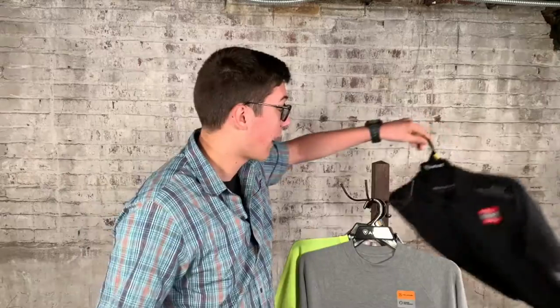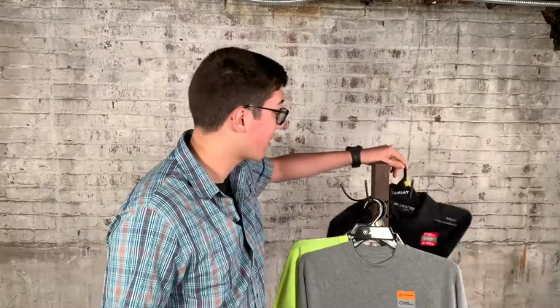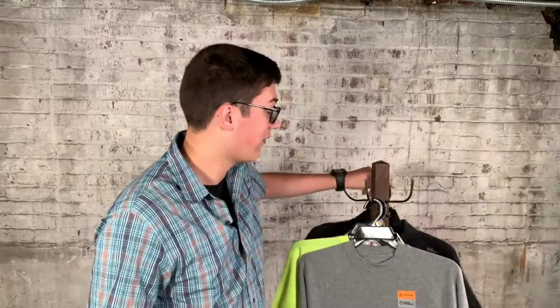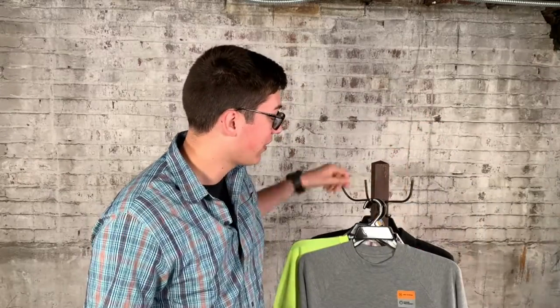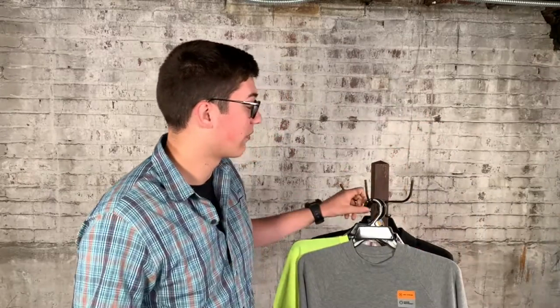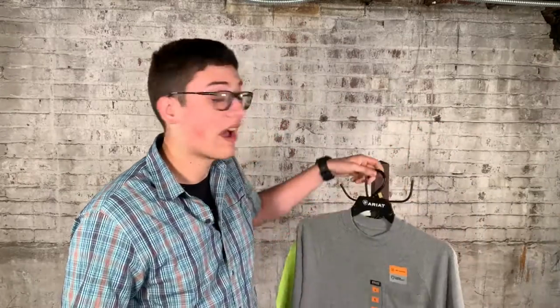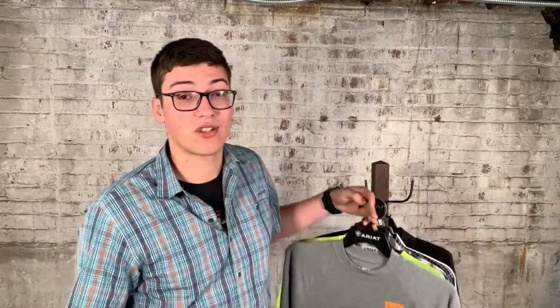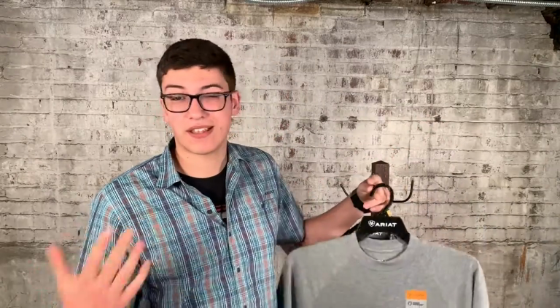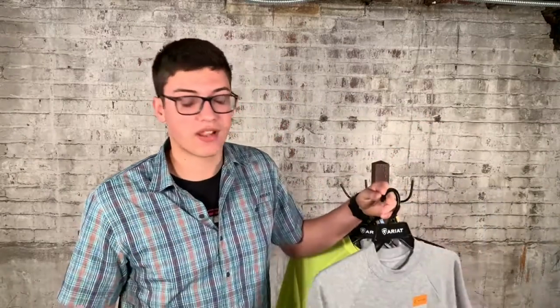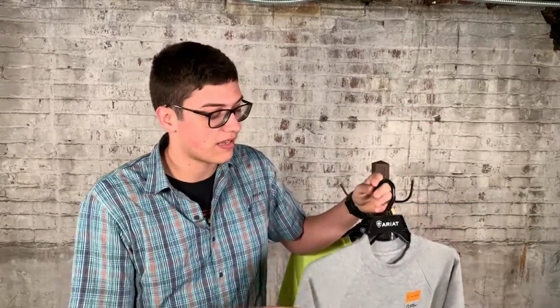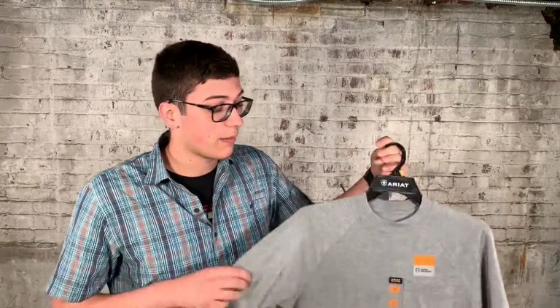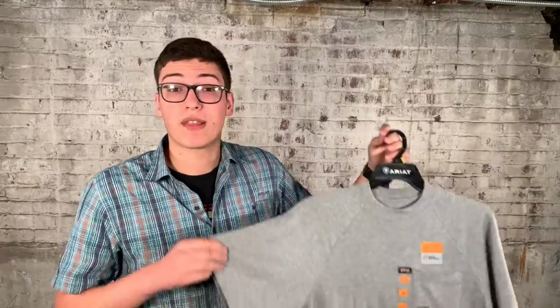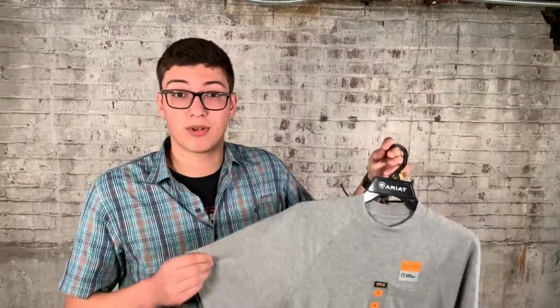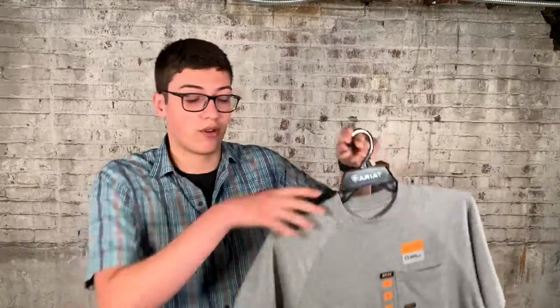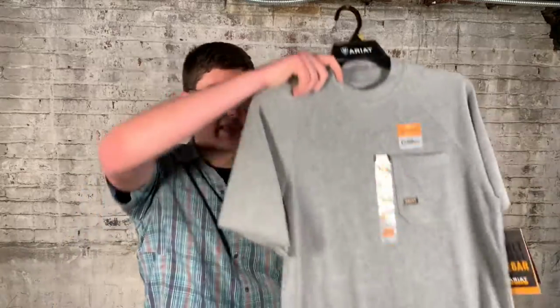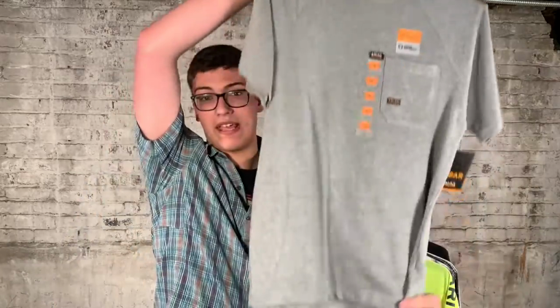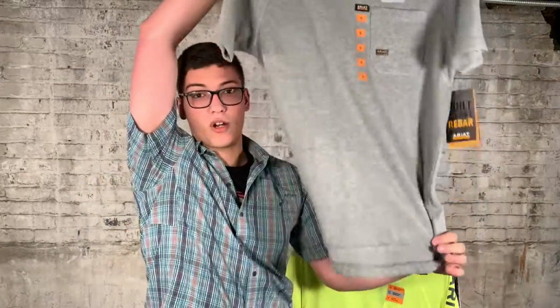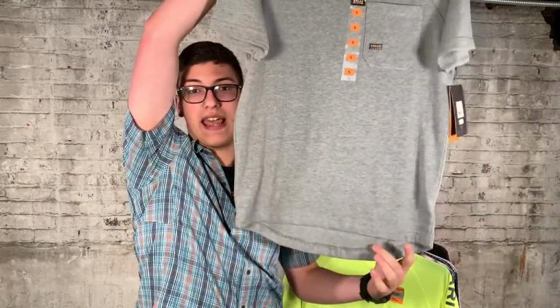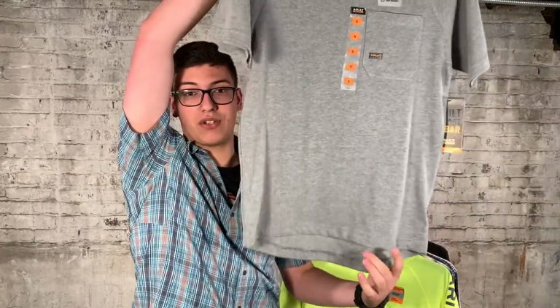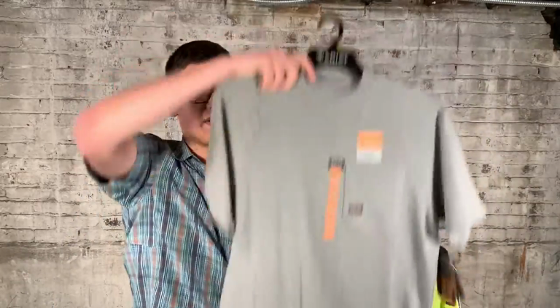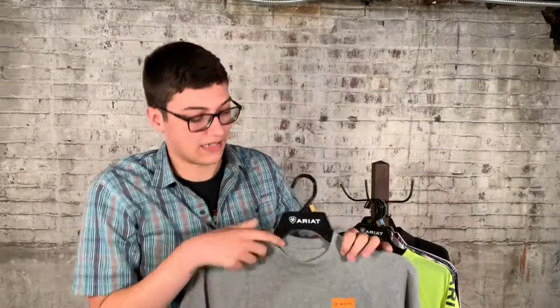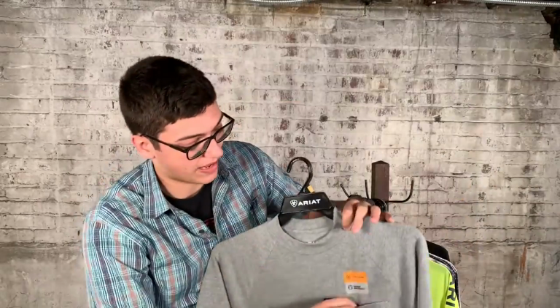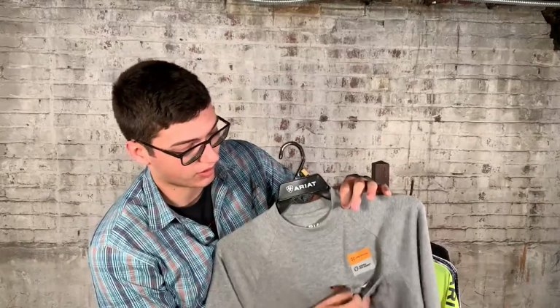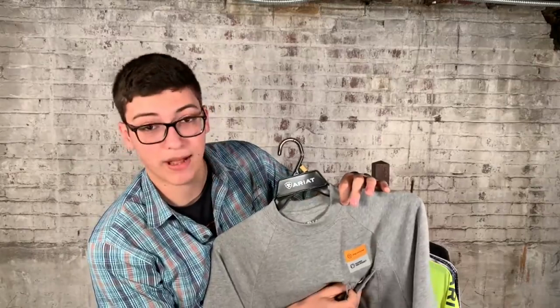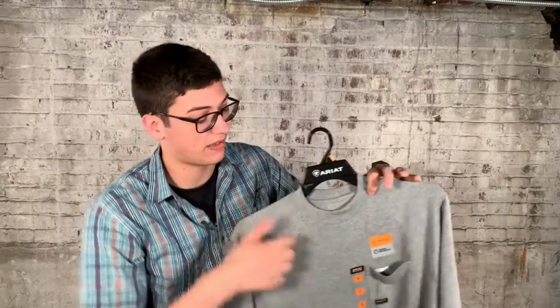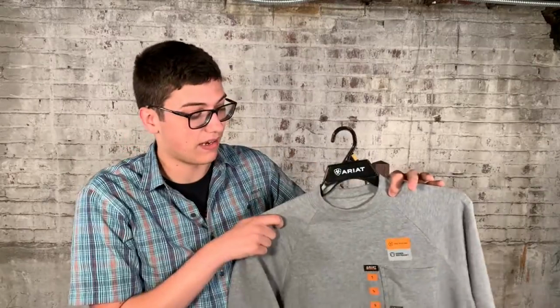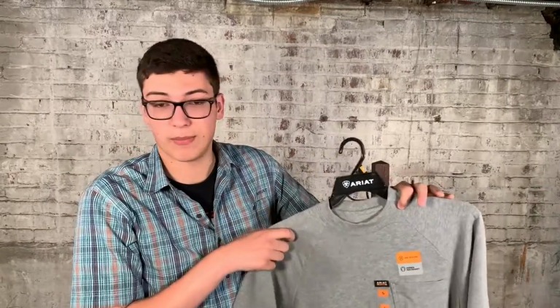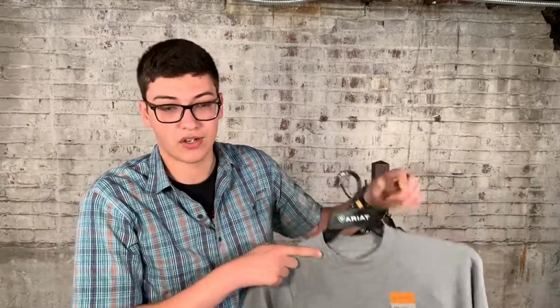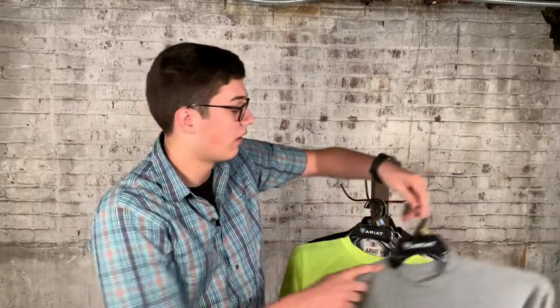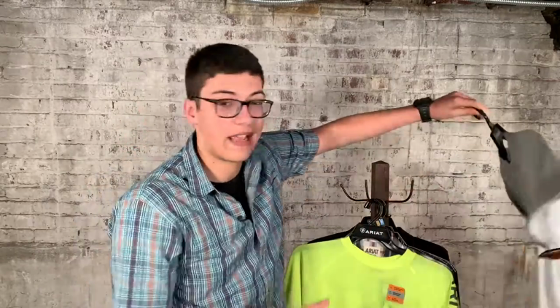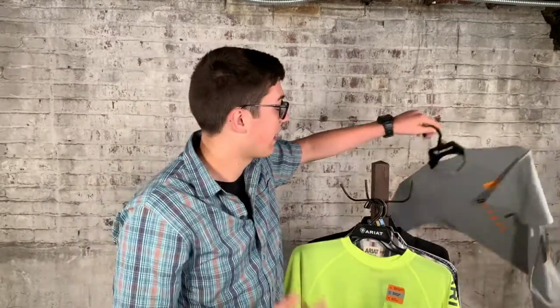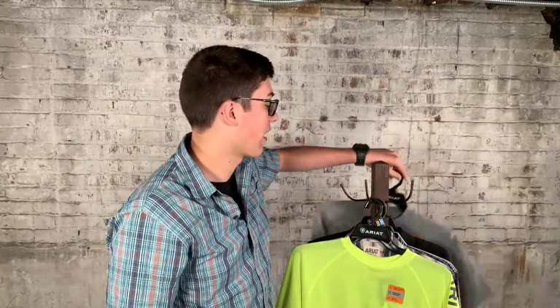I also have some of the Rebark Cotton Strong shirts. We have a couple different colors of these, but they're super durable and they have a longer tail, which is going to be very nice. You even have a little pen pocket on the inside, so it's going to be very durable. And again, we have a ton of different colors.